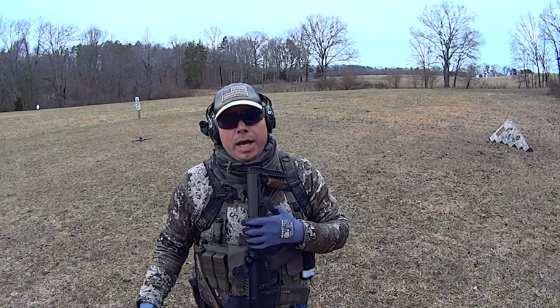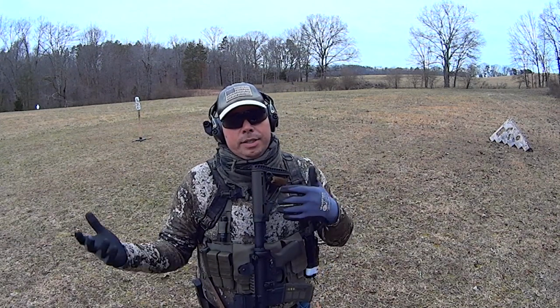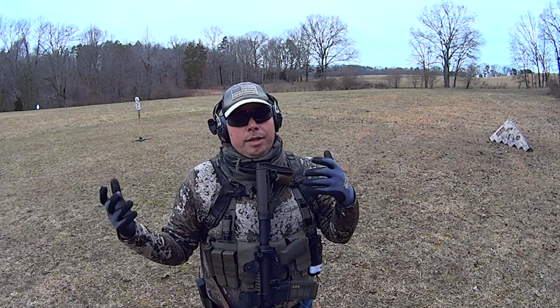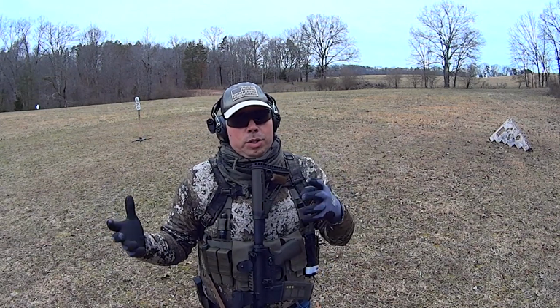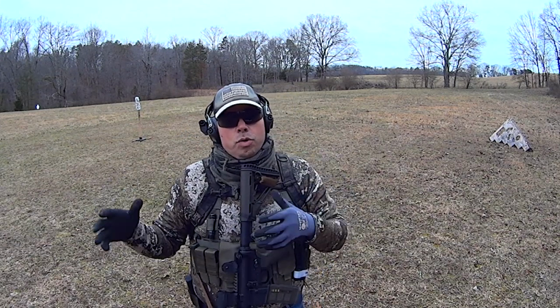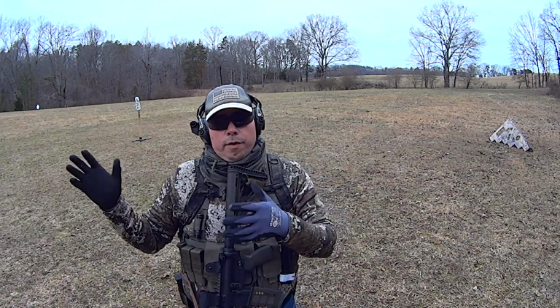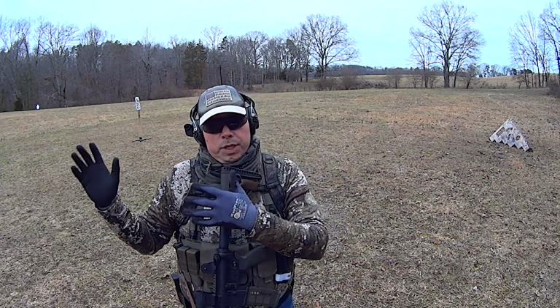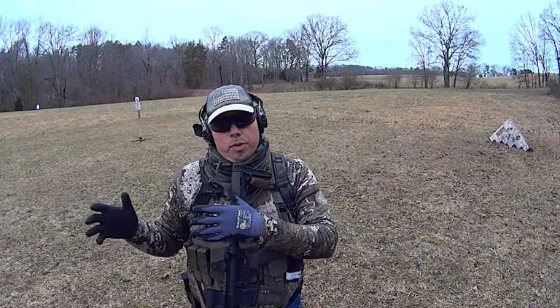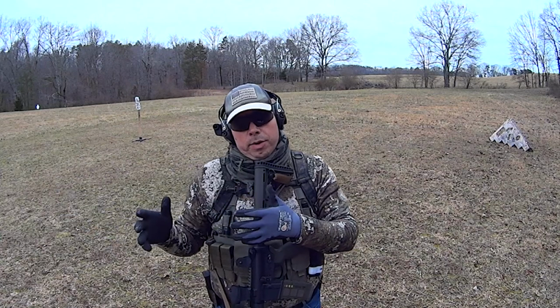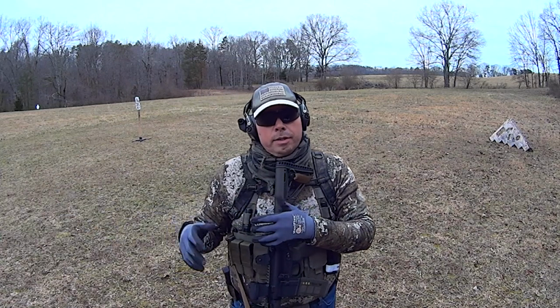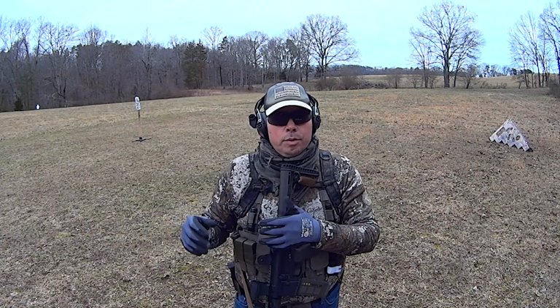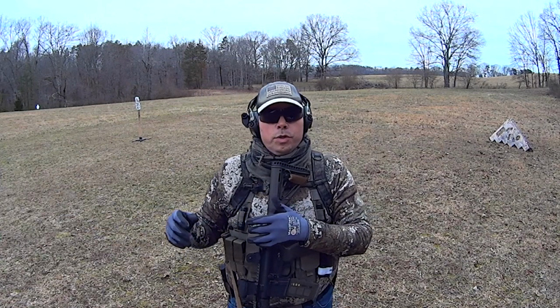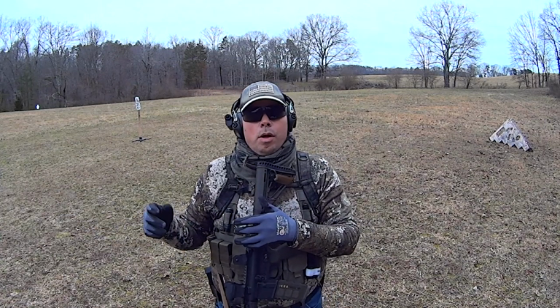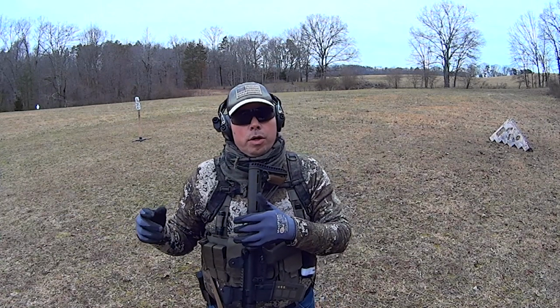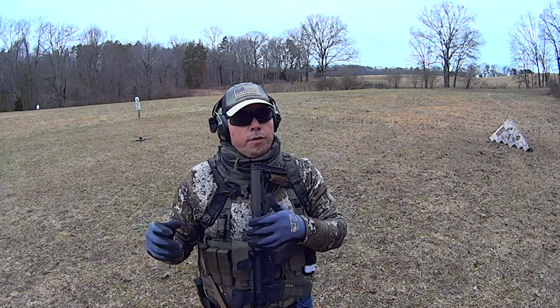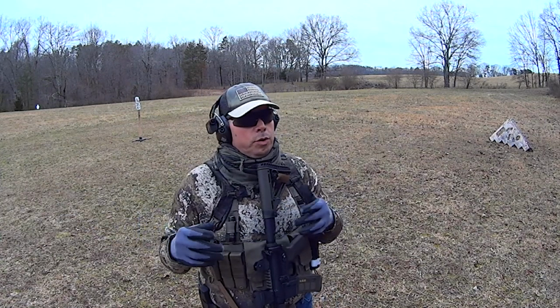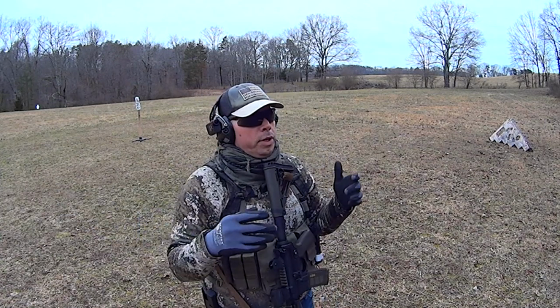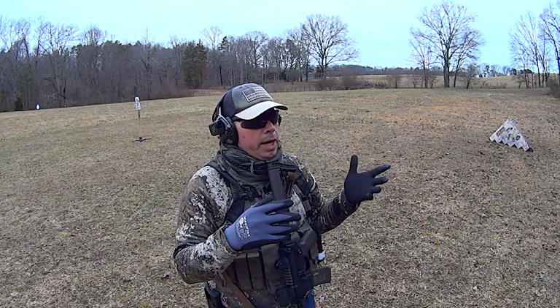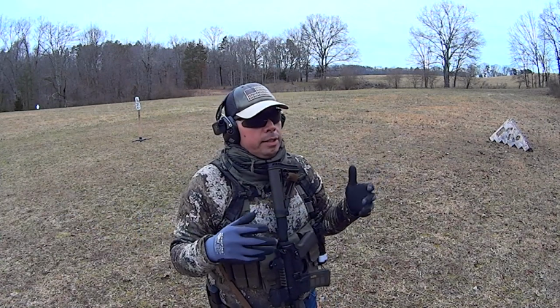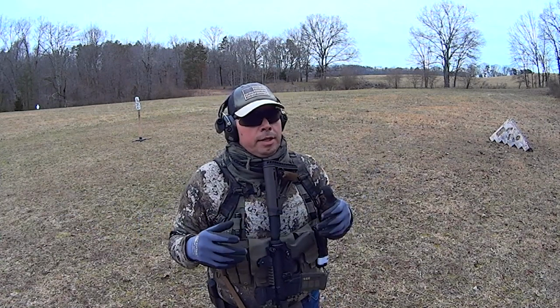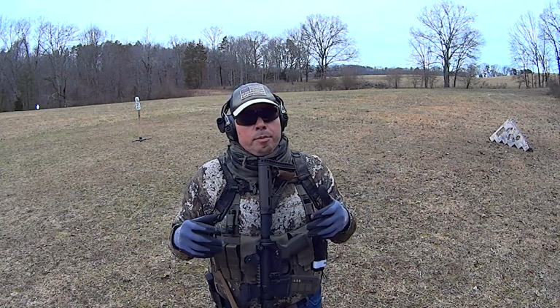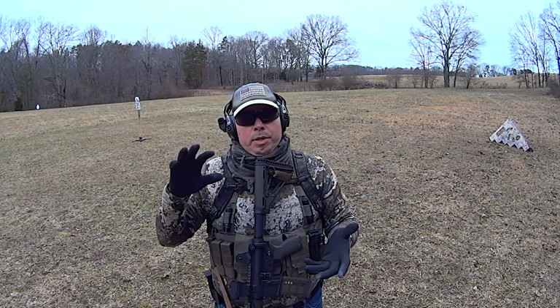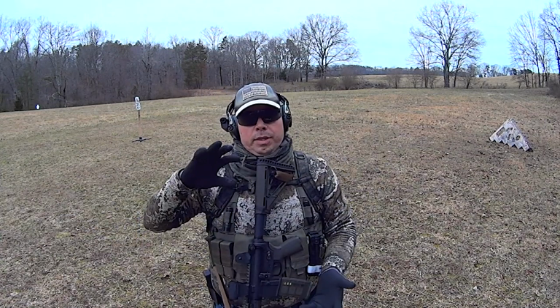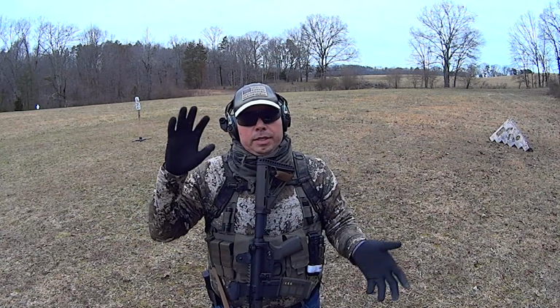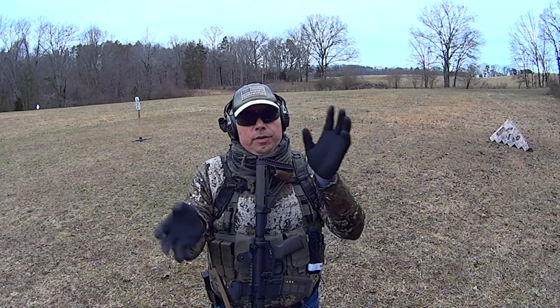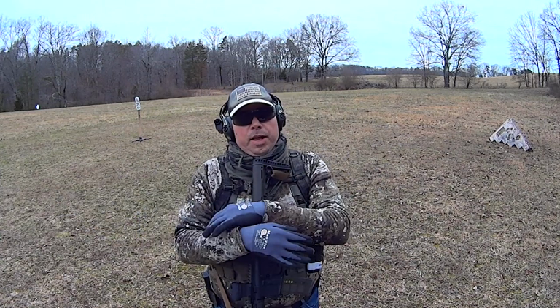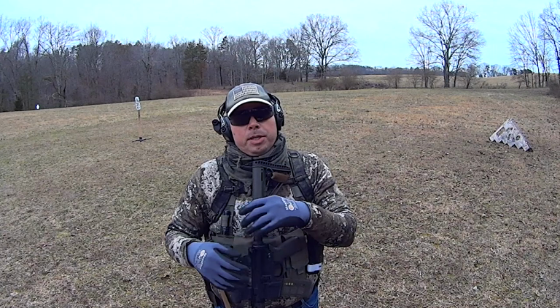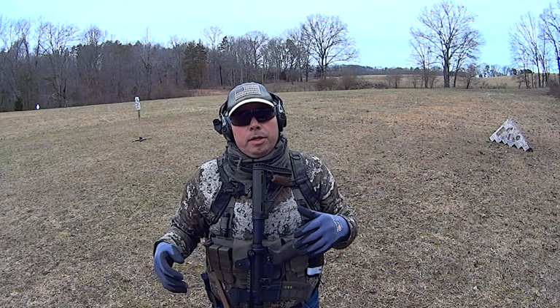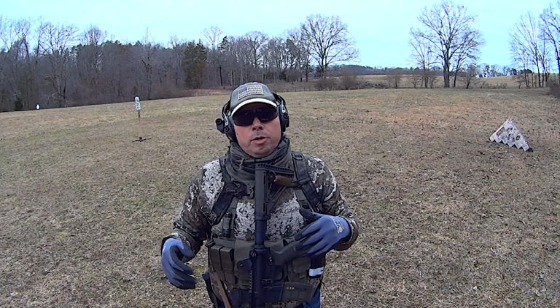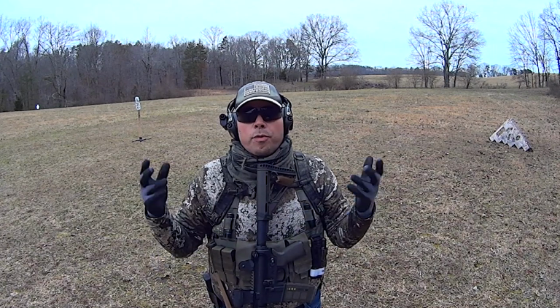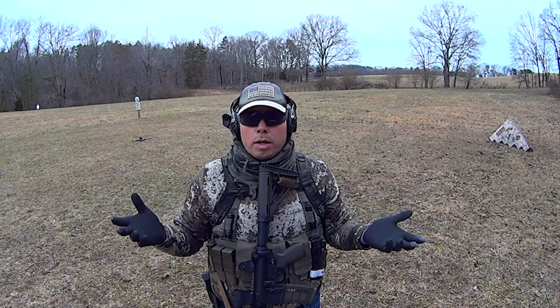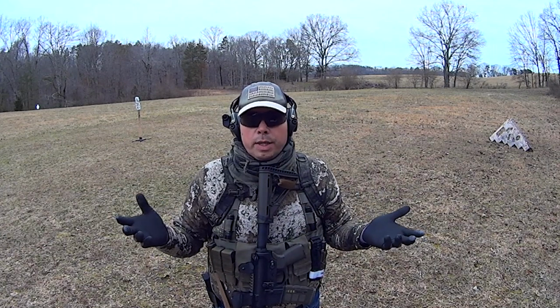Those of you who argue for single point, you're right. Those of you who argue for two-point, you're right. But when things get flip-flopped, you're both wrong as well.